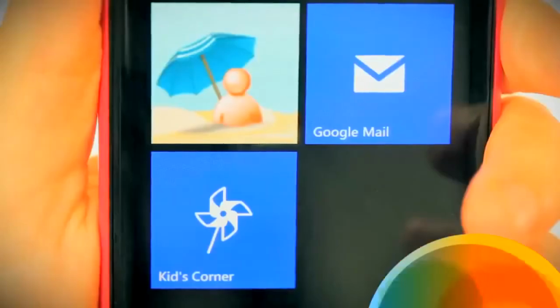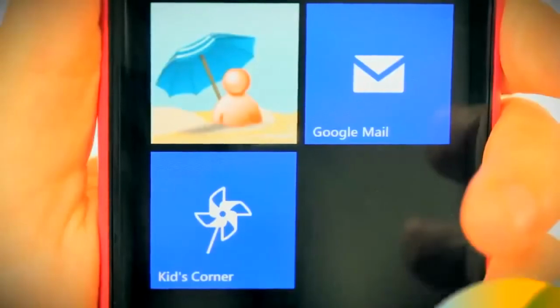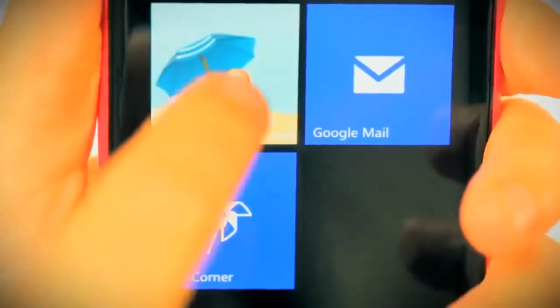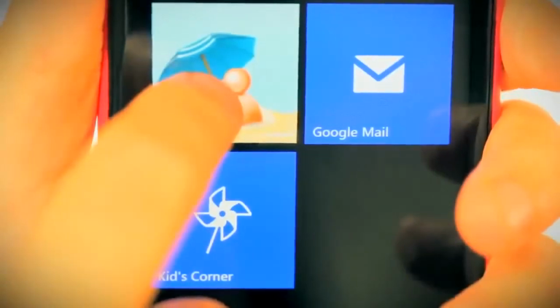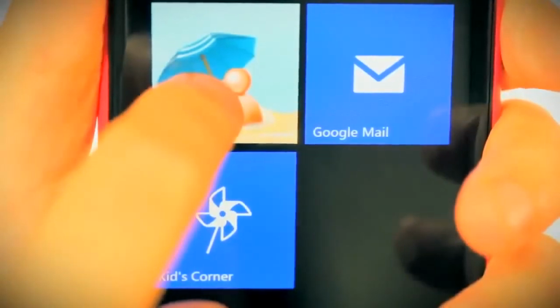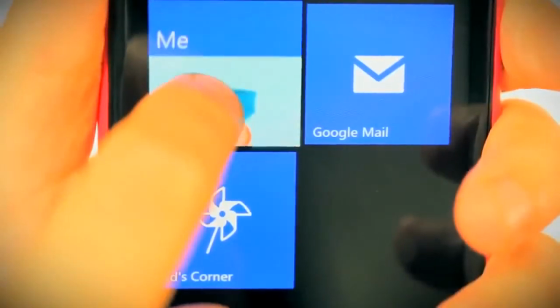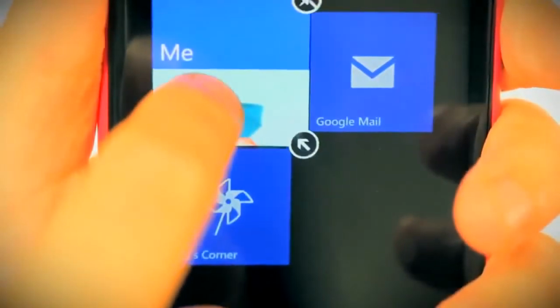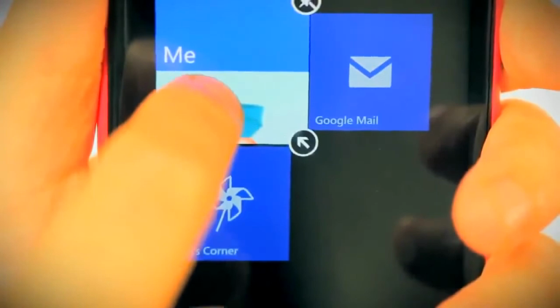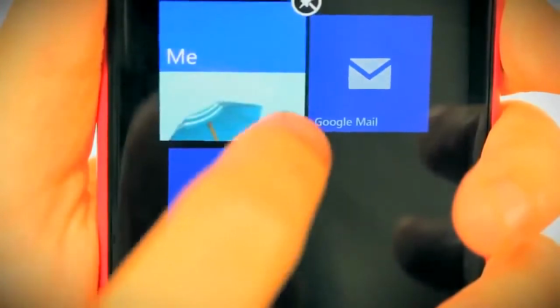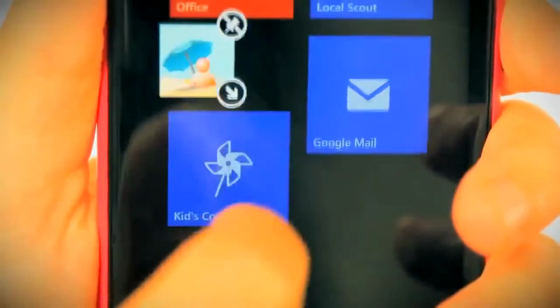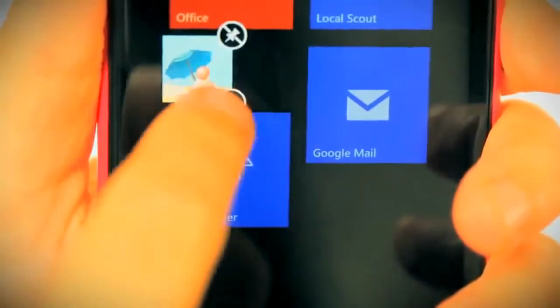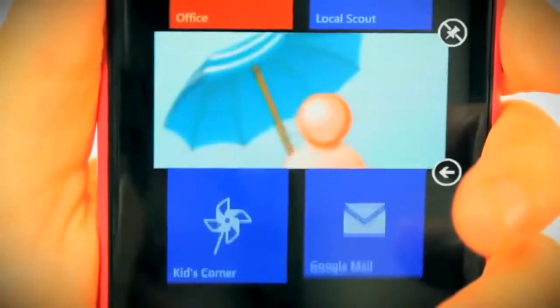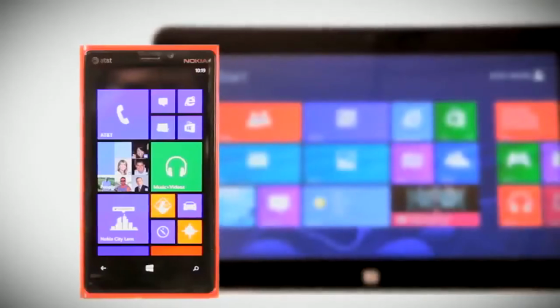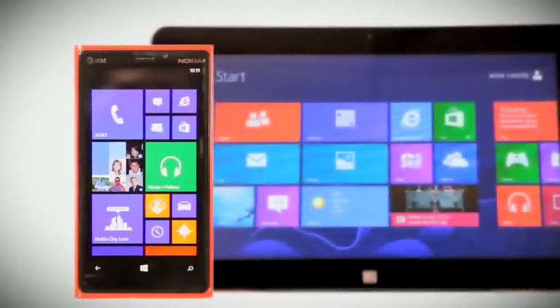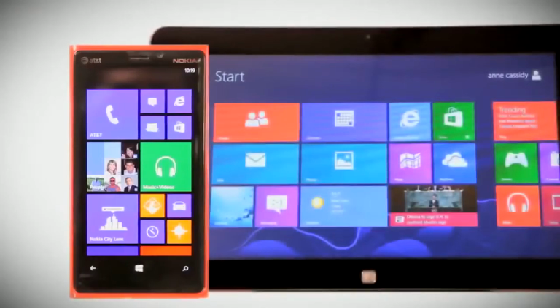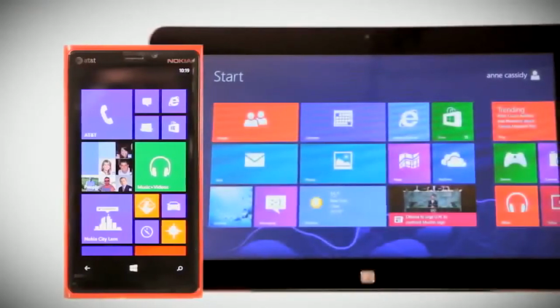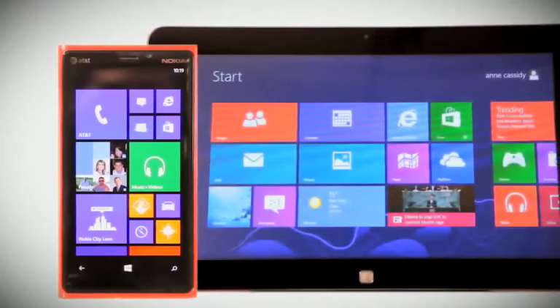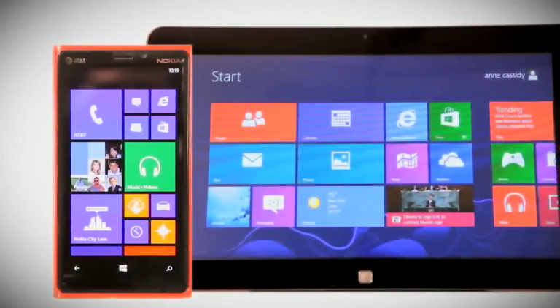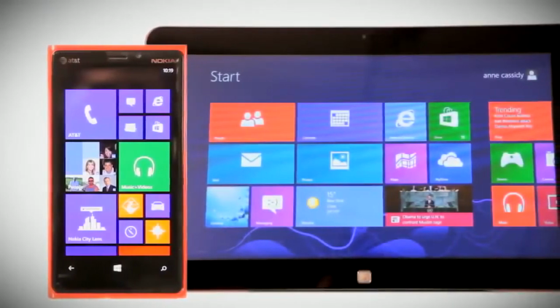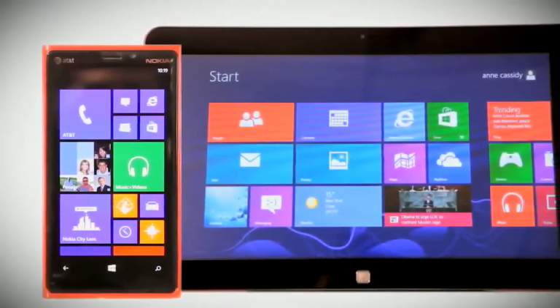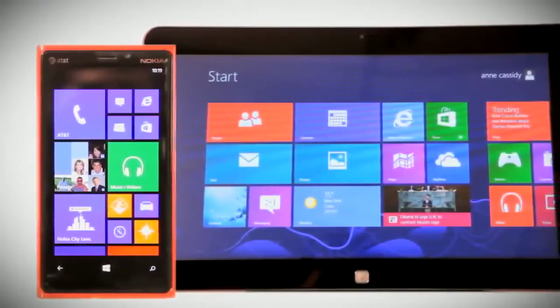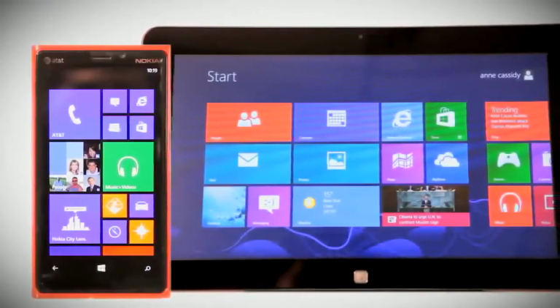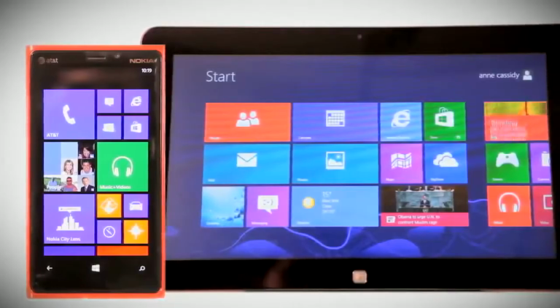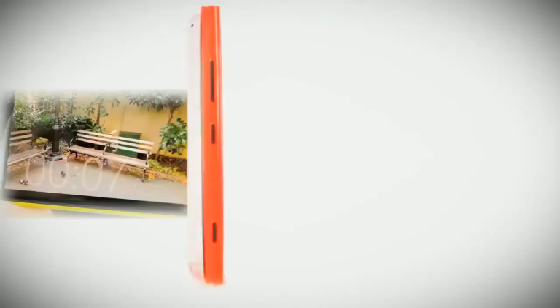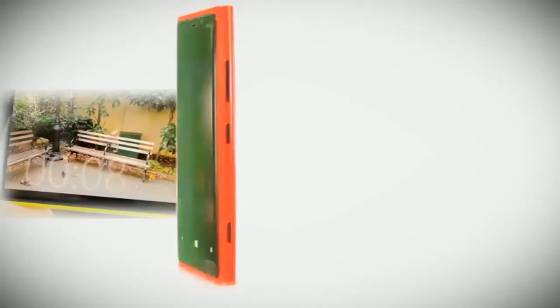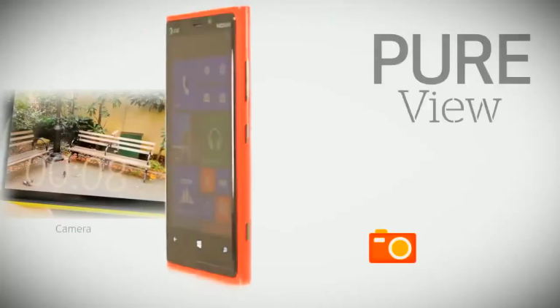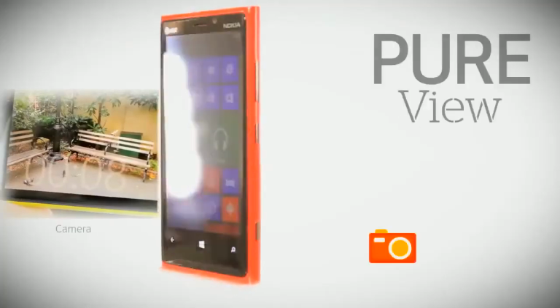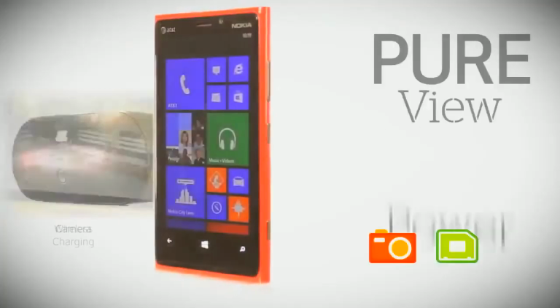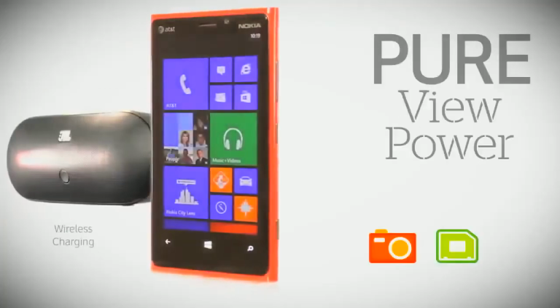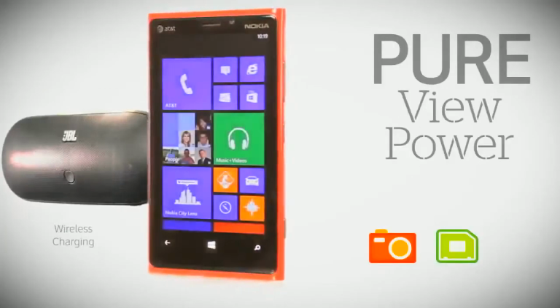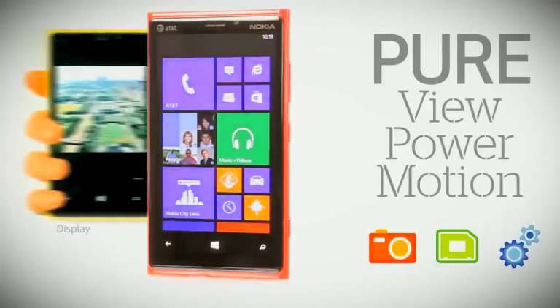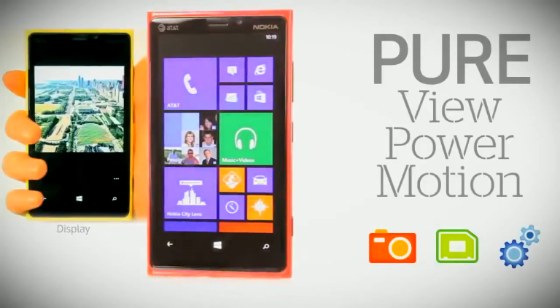It has customizable live tiles which dynamically display updated content. This provides a similar customer experience across multiple devices. From pure view to pure power to pure motion,